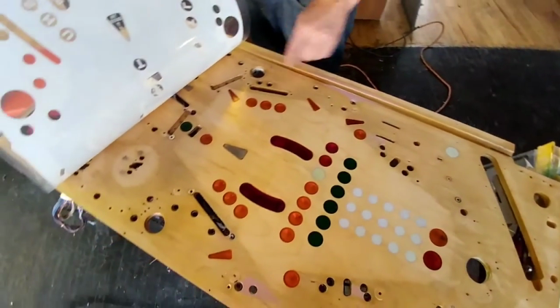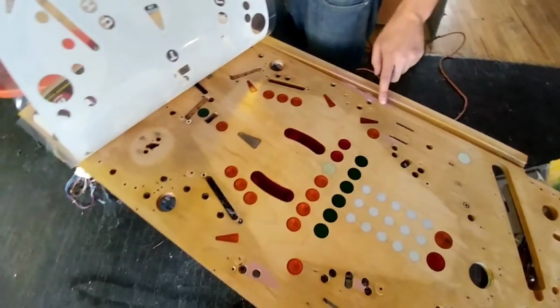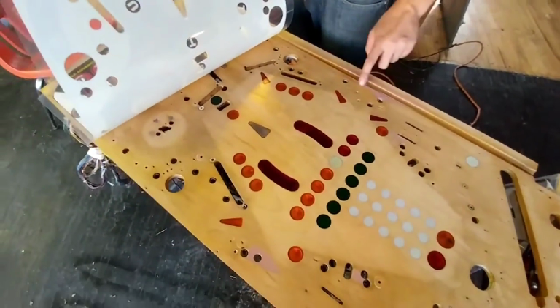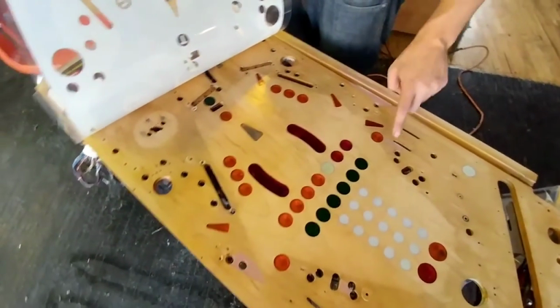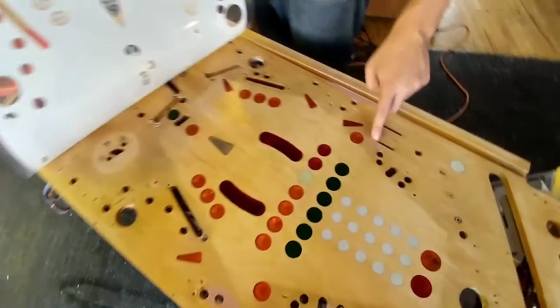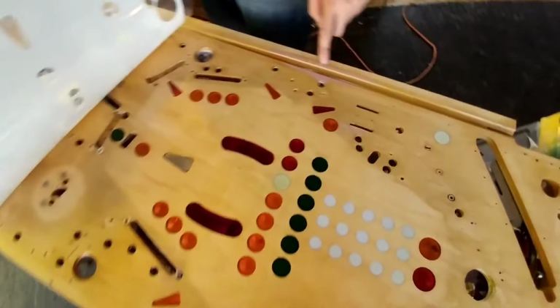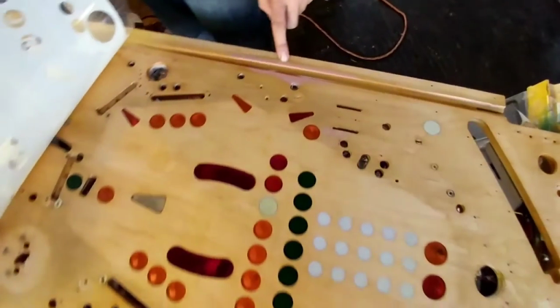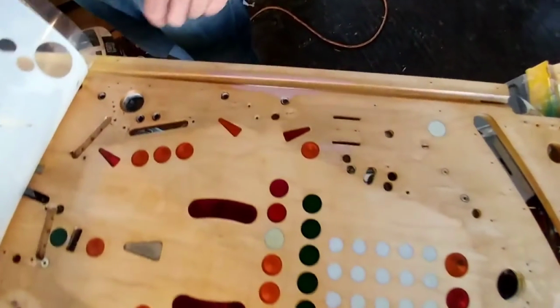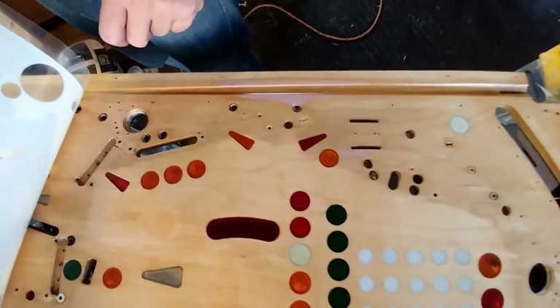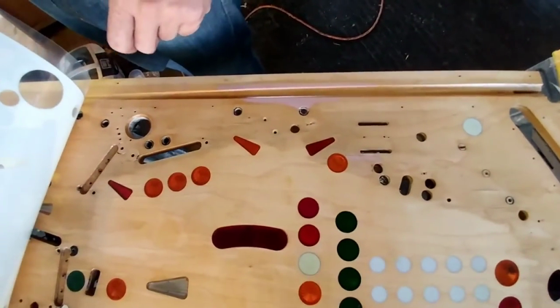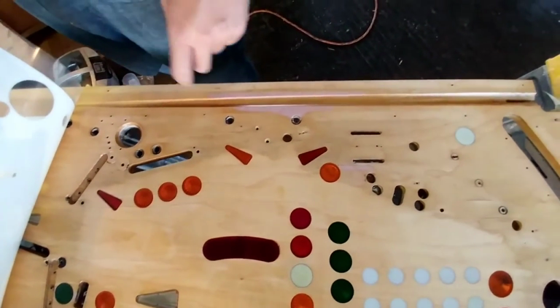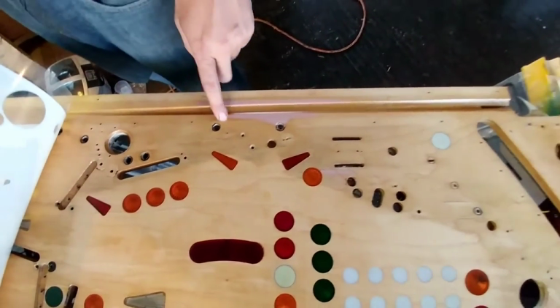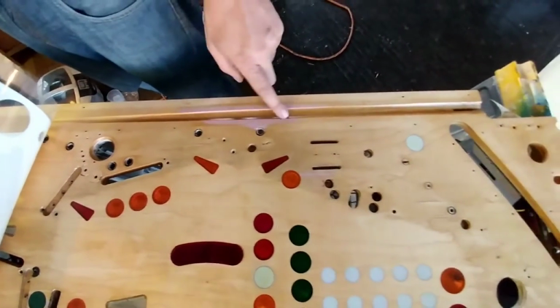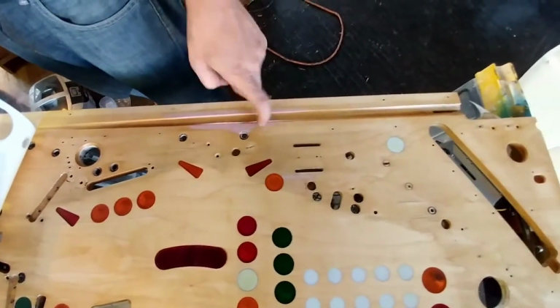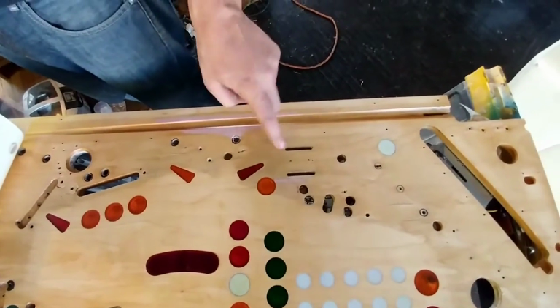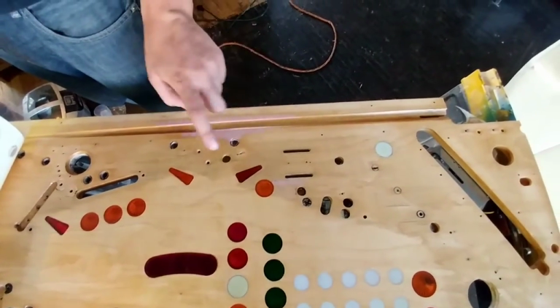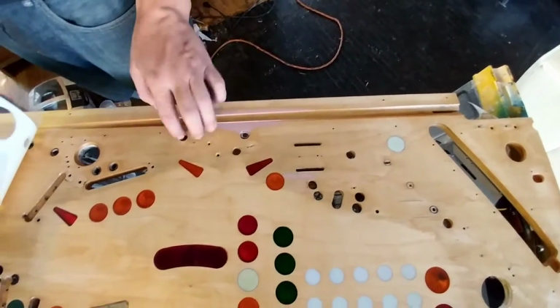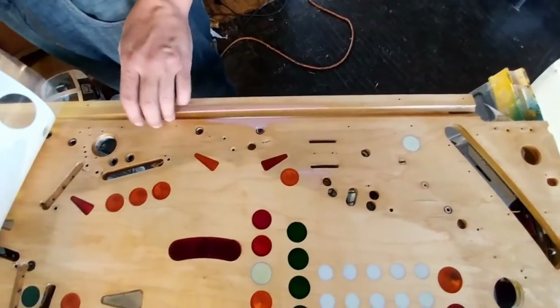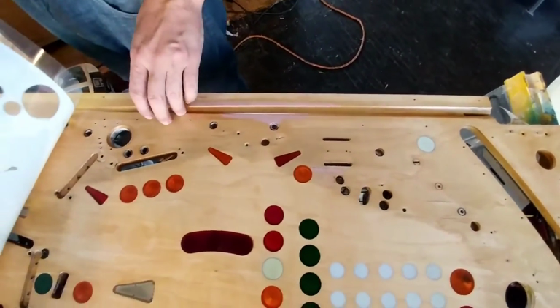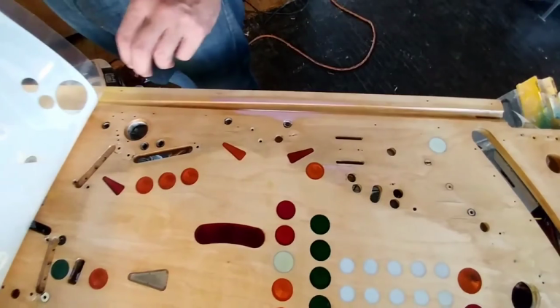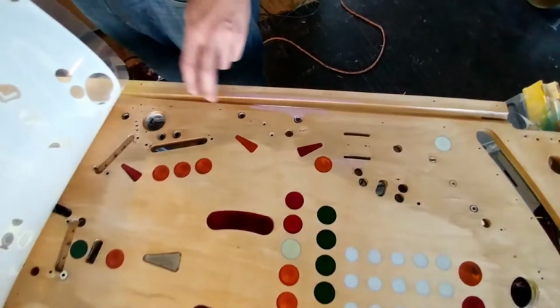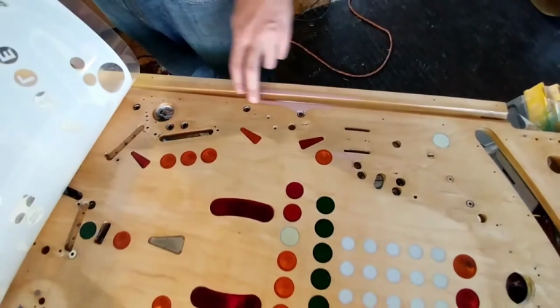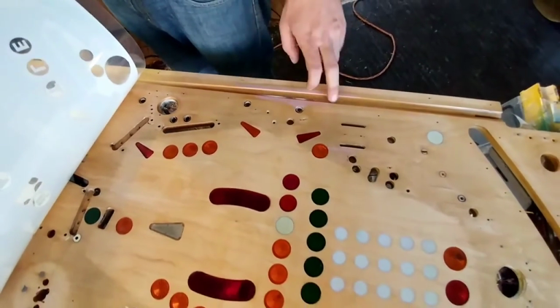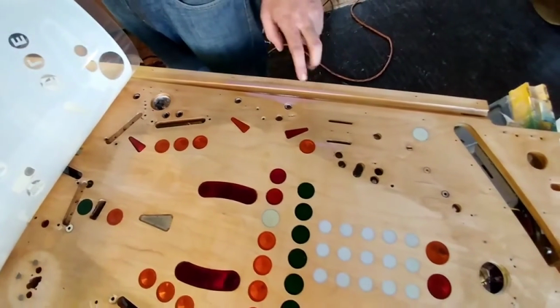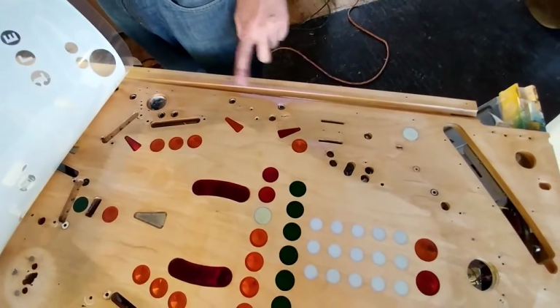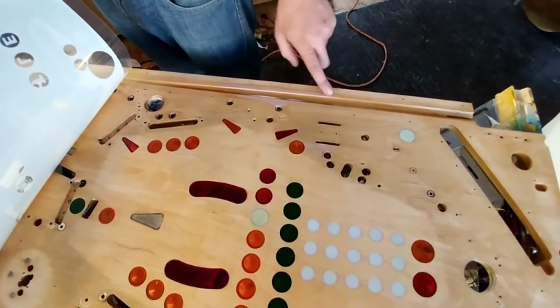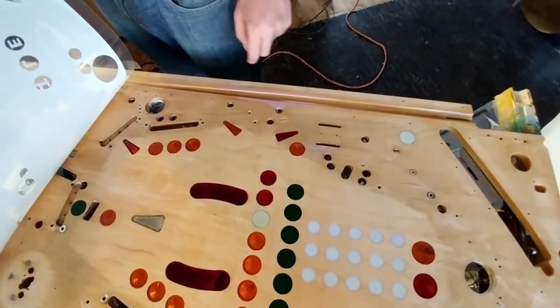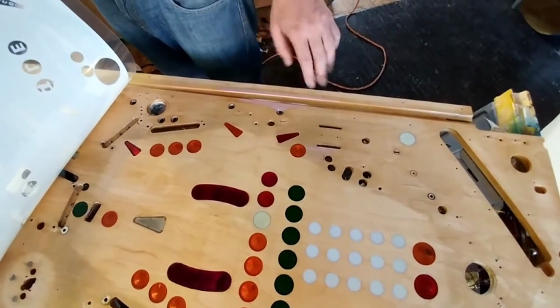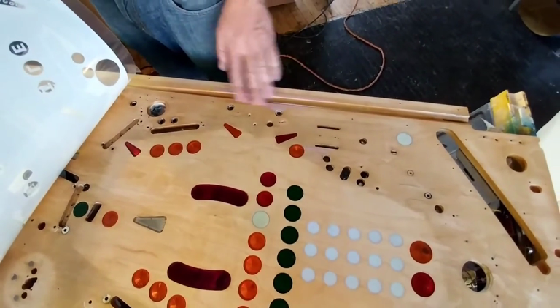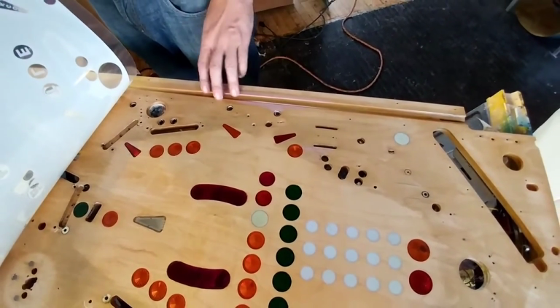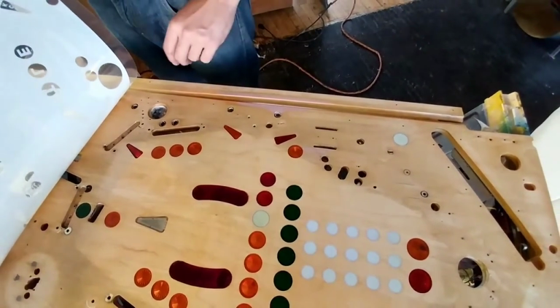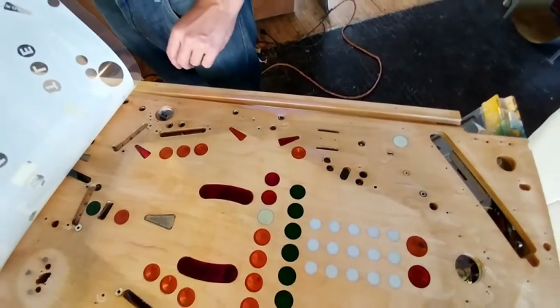You can see there's a few areas where I actually applied Bondo. This playfield was delaminating quite a bit, so I cut out those sections, Bondoed them, and then sanded them all down.